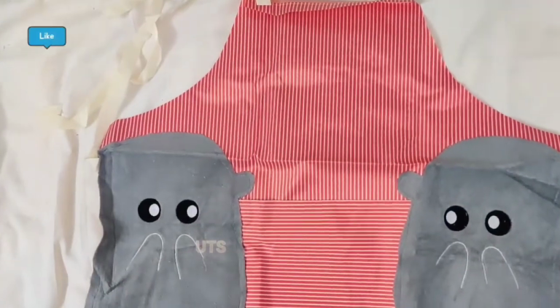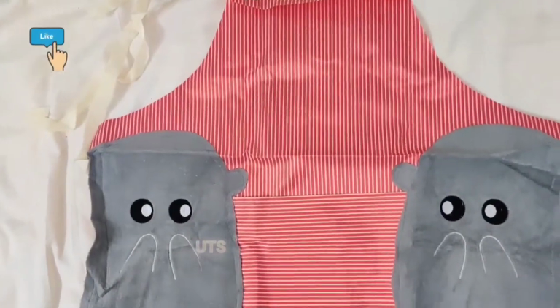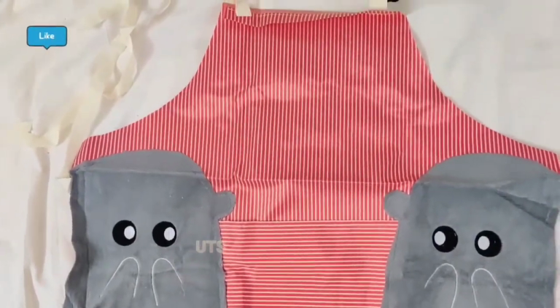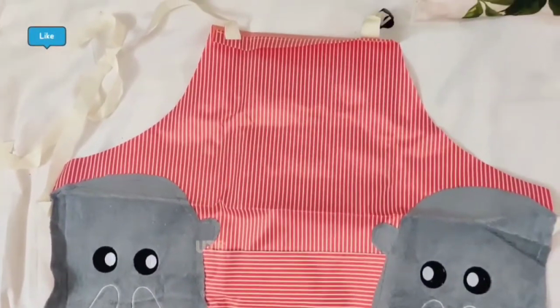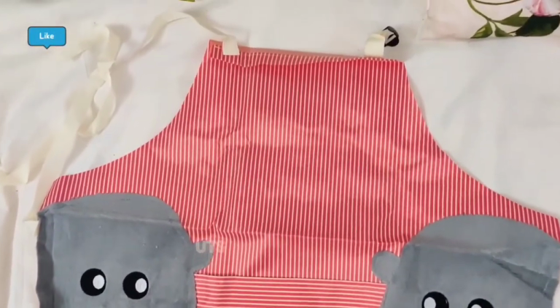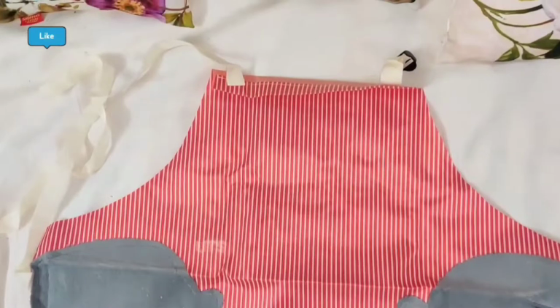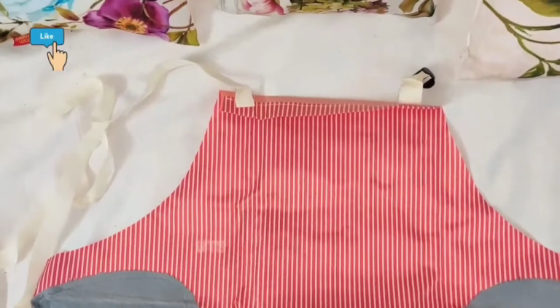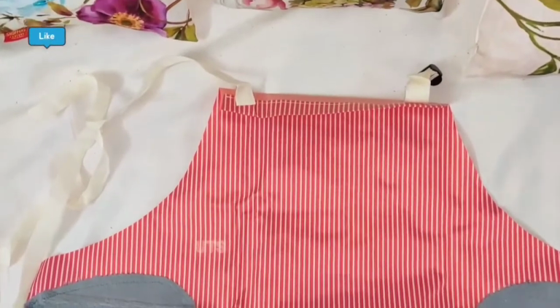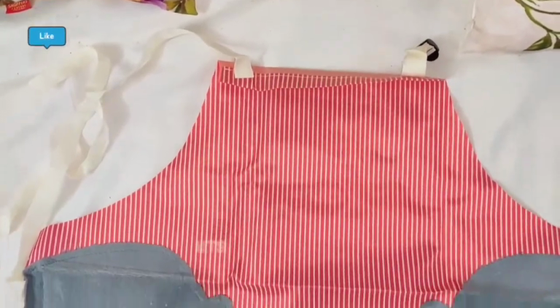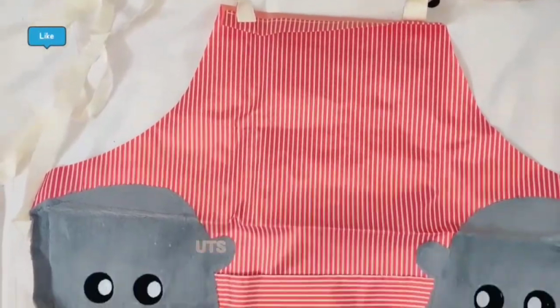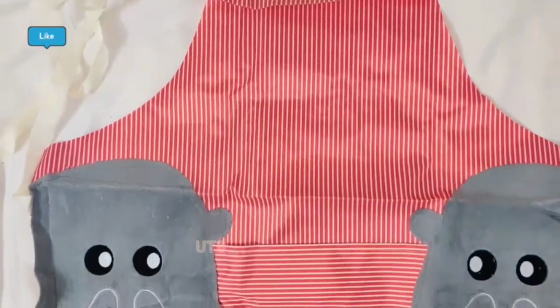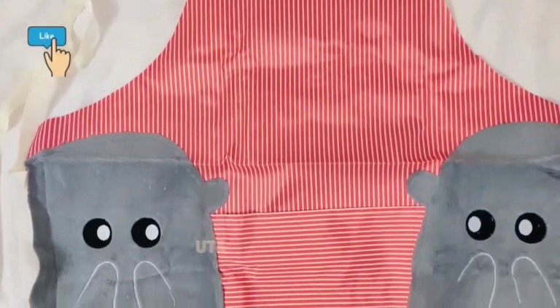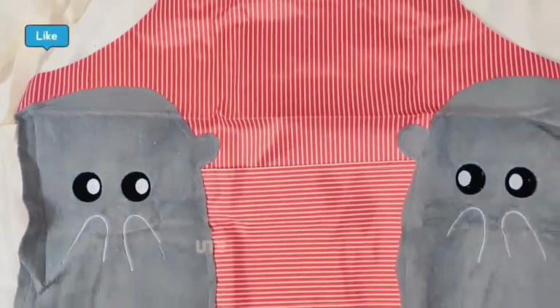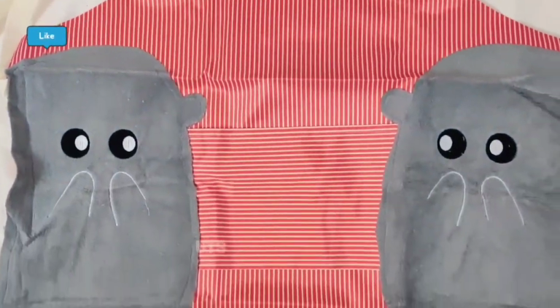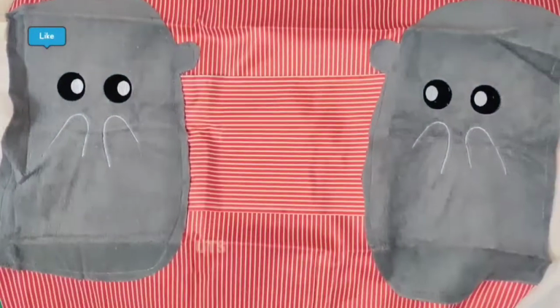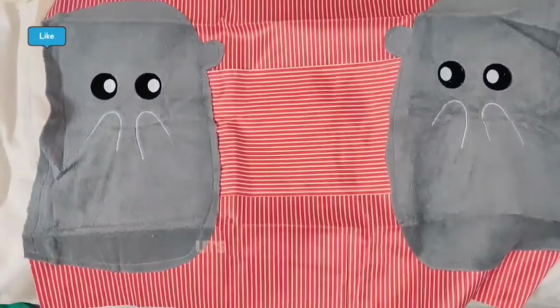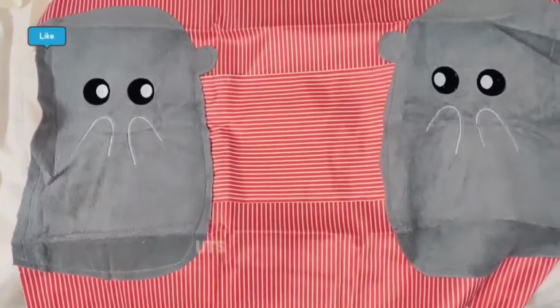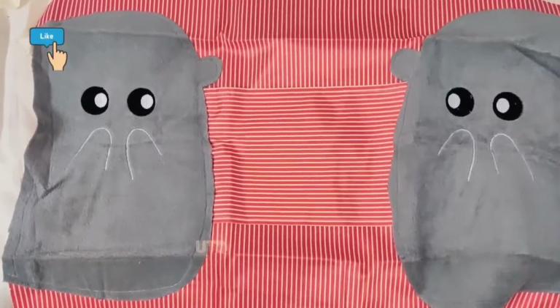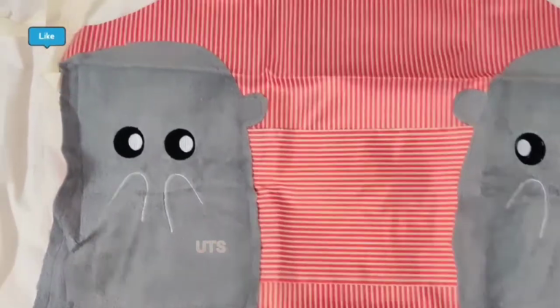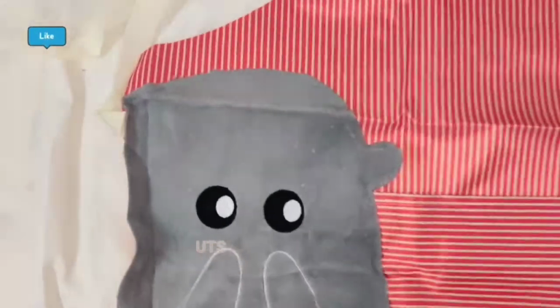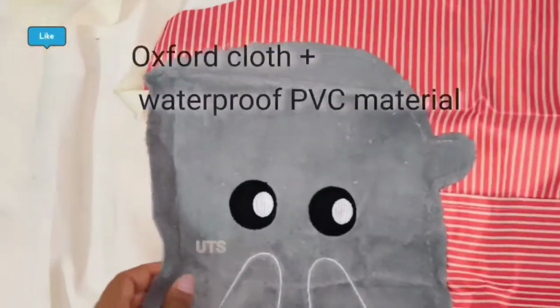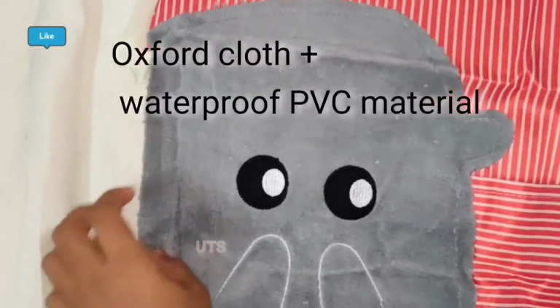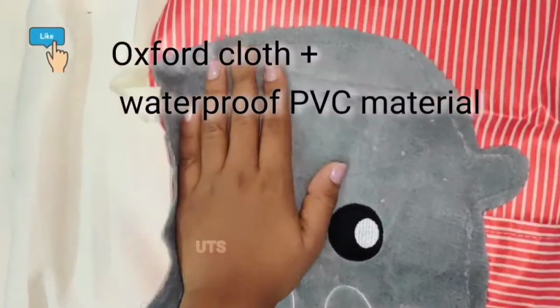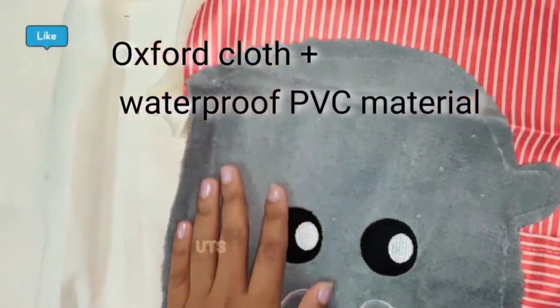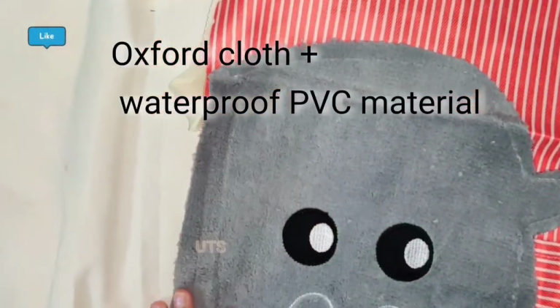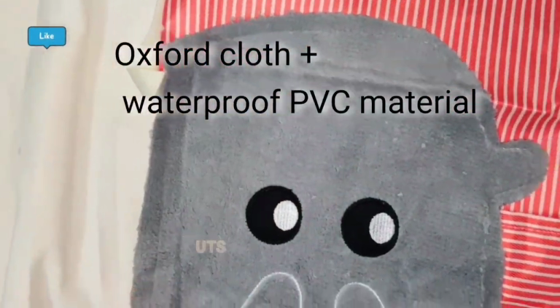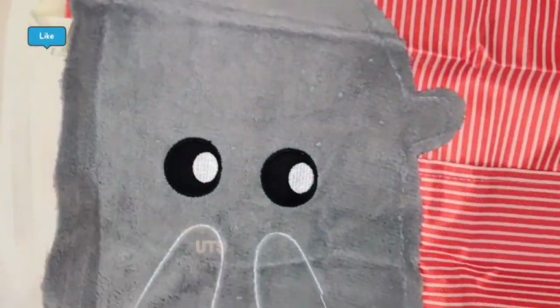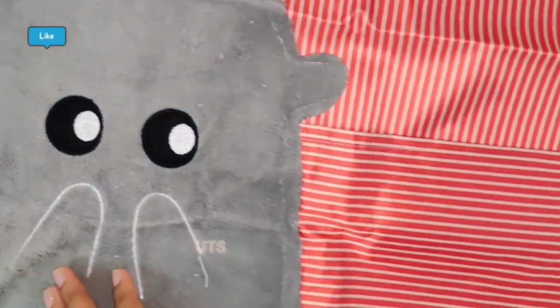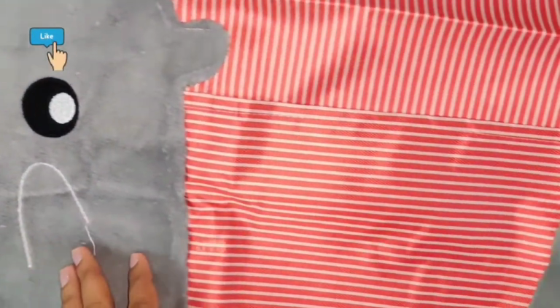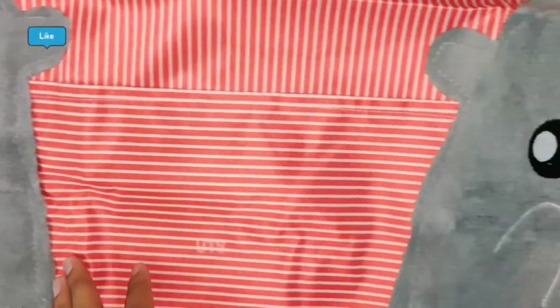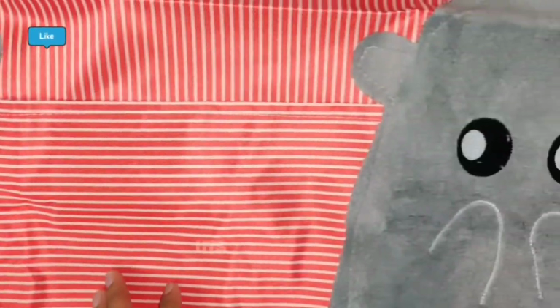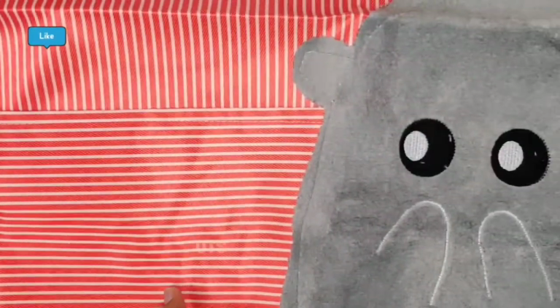It is not water resistant or oil resistant. There are a lot of features. It is not PVC or oxford cloth. It is cute and made of velvet cloth.